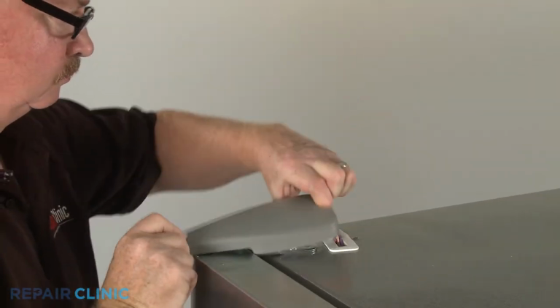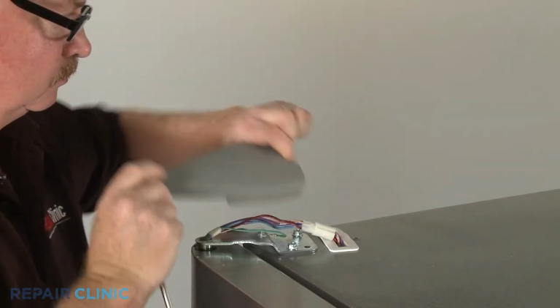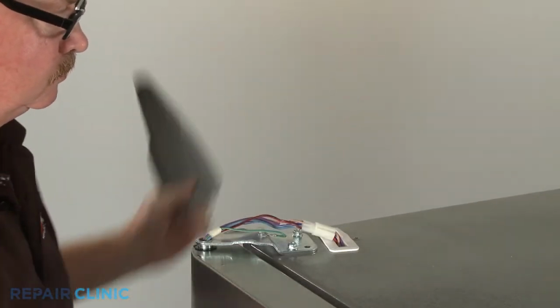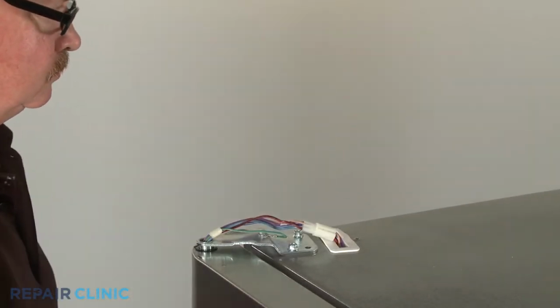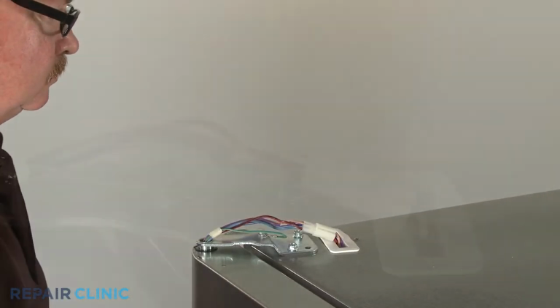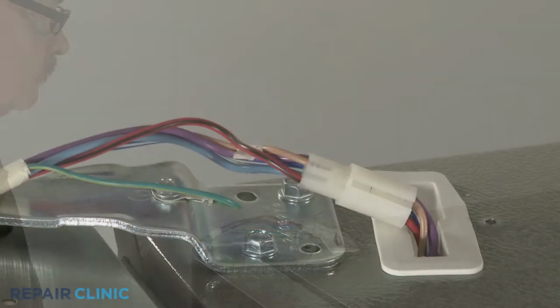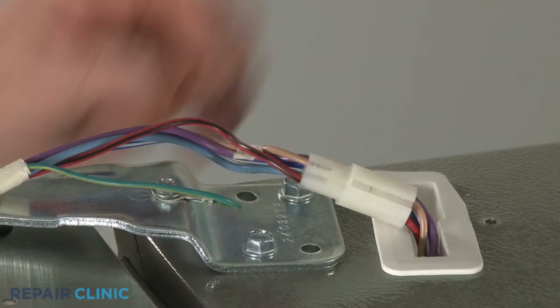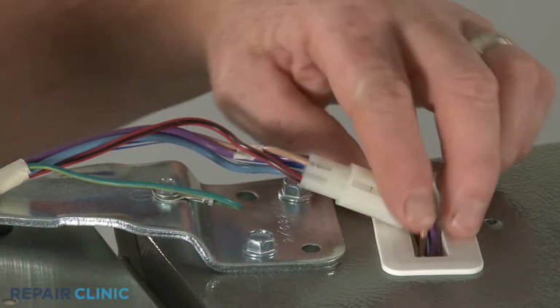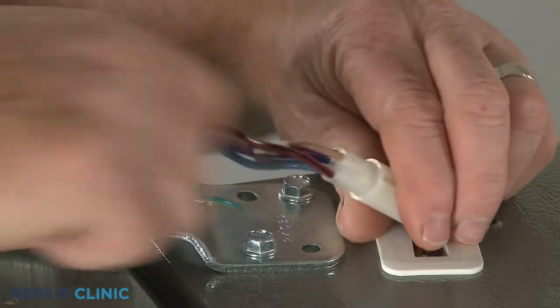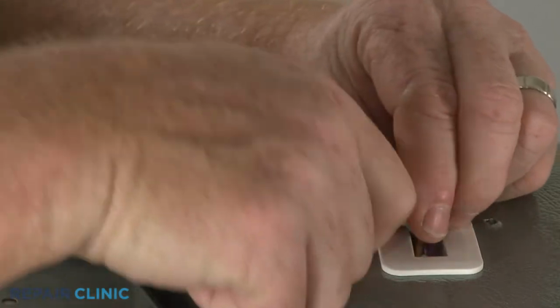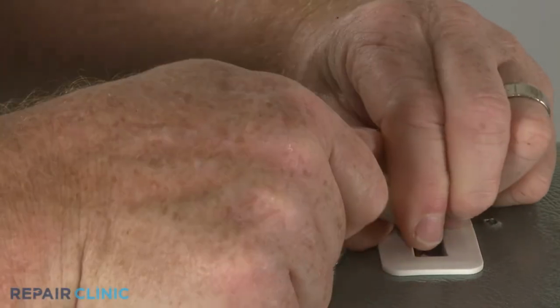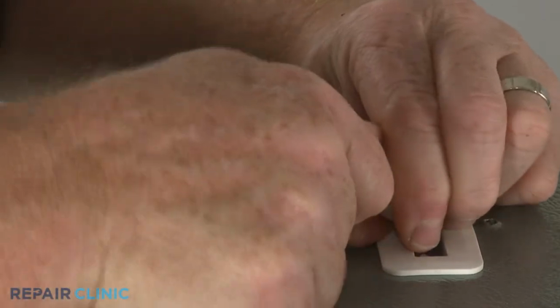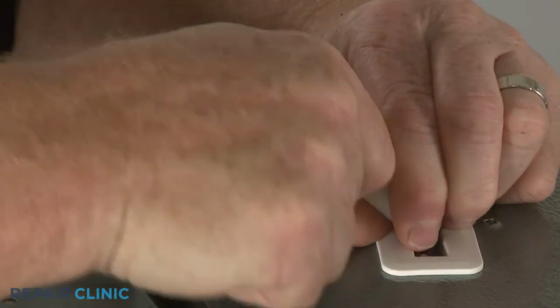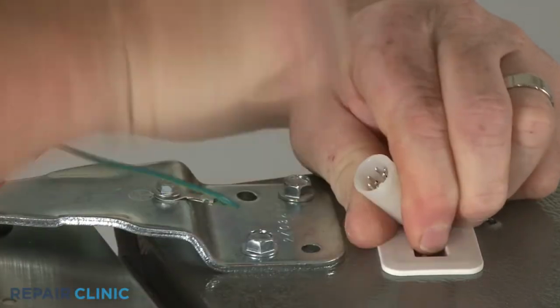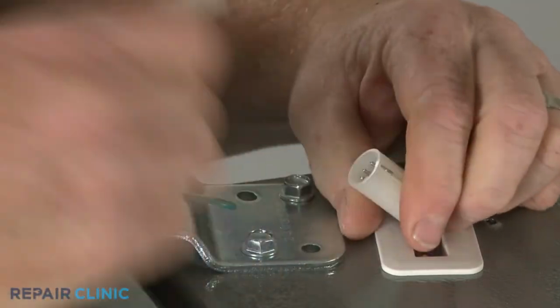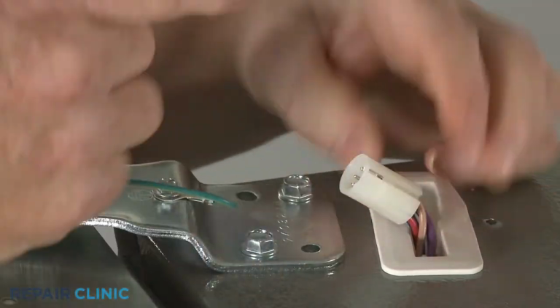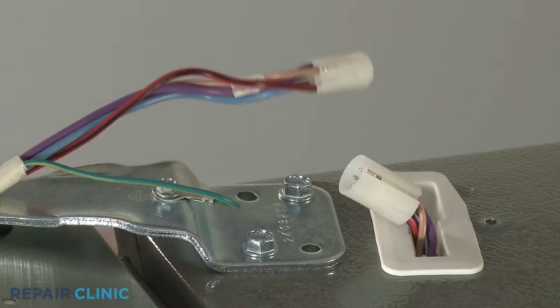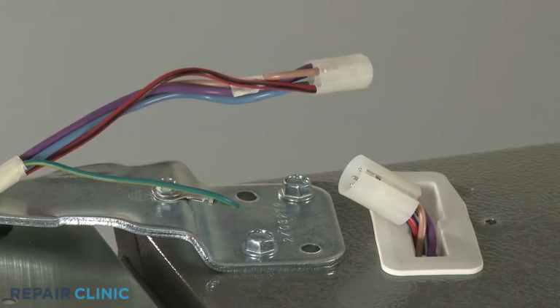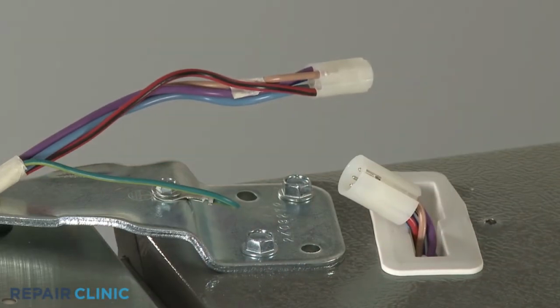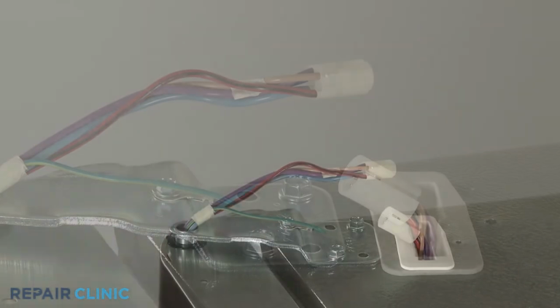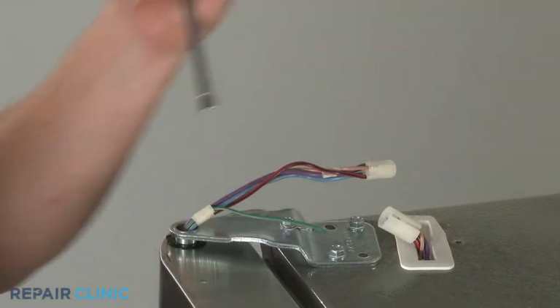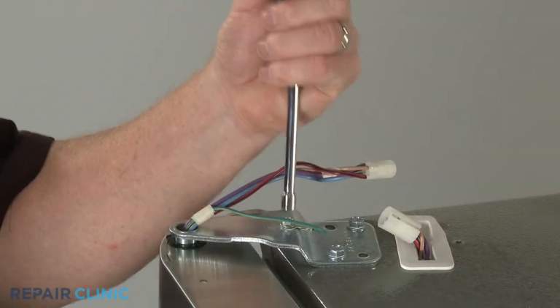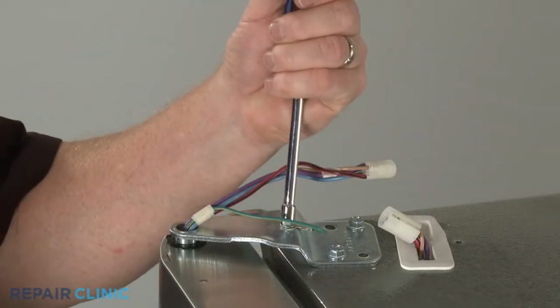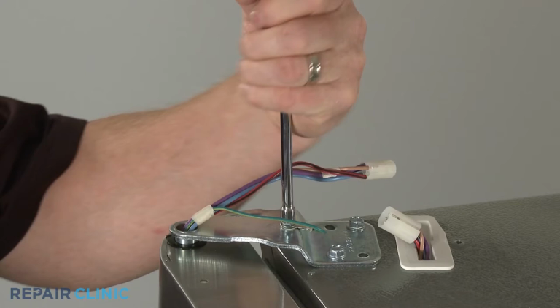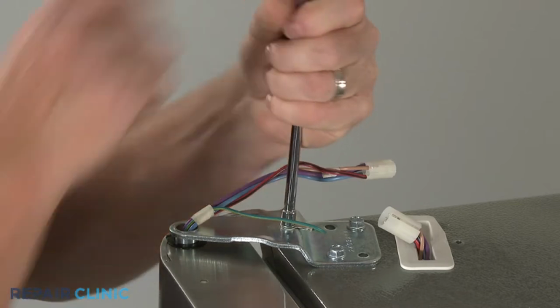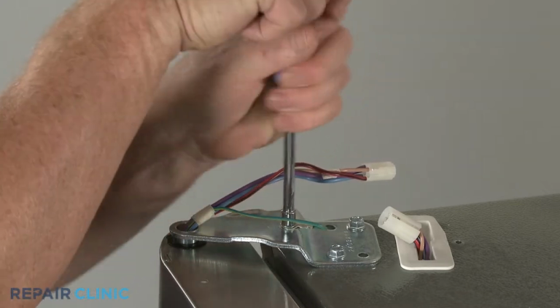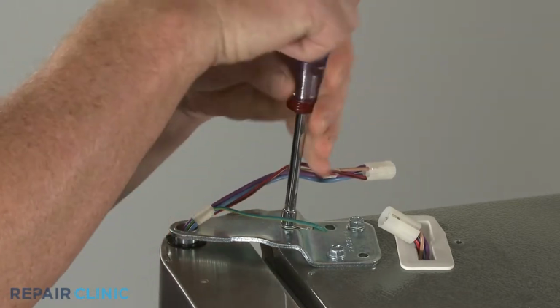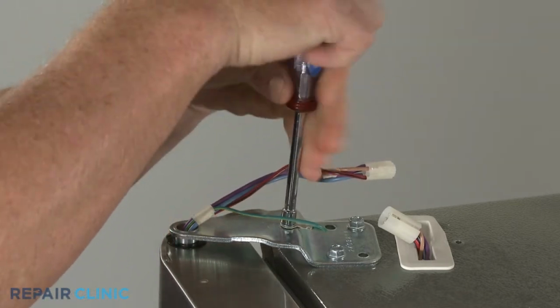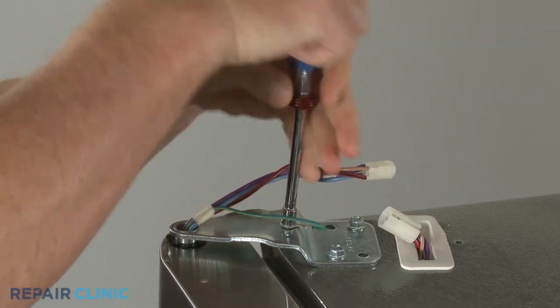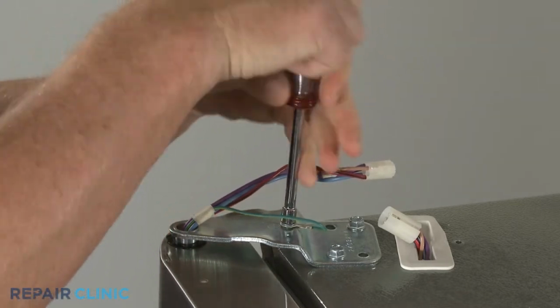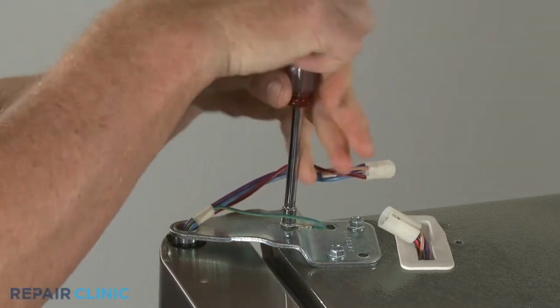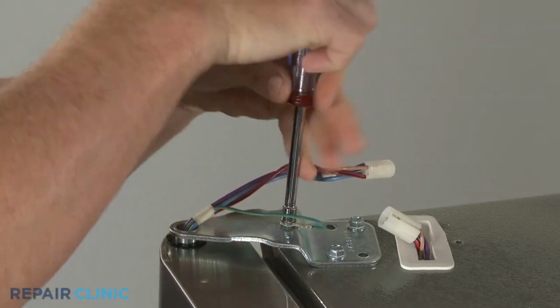If you're replacing the freezer door hinge bearing, you will need to disconnect the wire connector and use a quarter-inch socket or nut driver to unthread the screw to release the grounding wire.